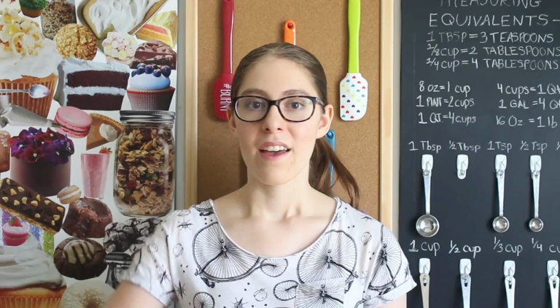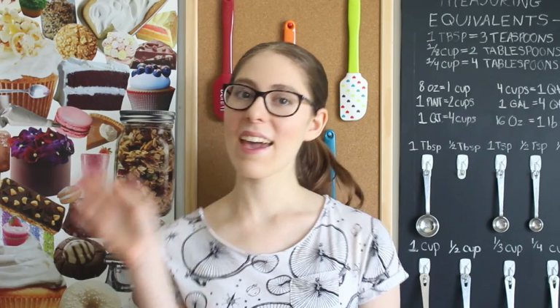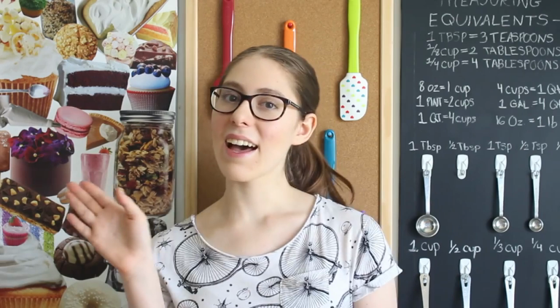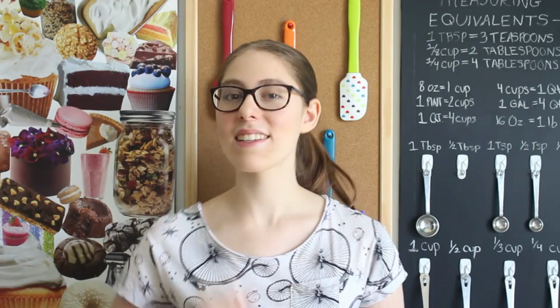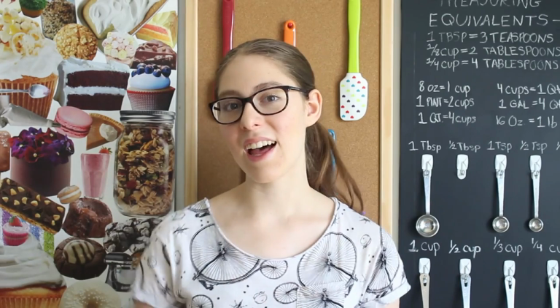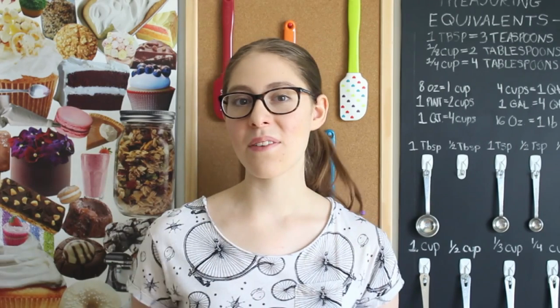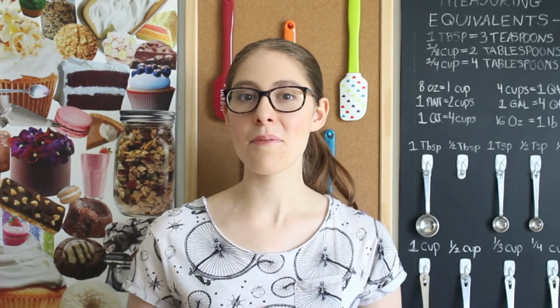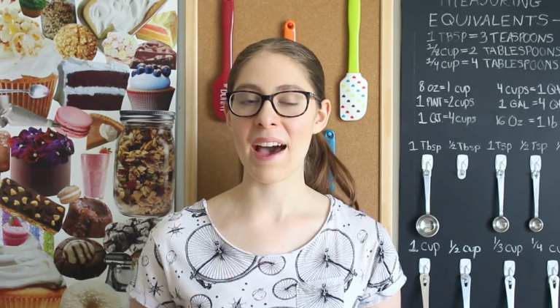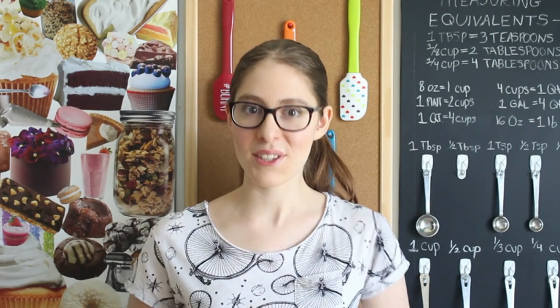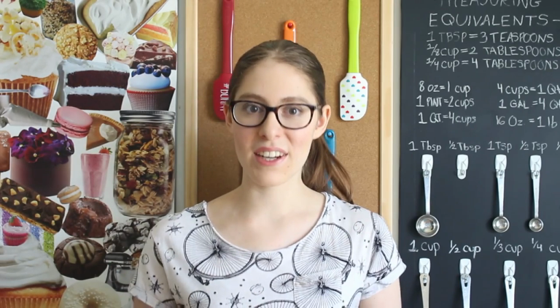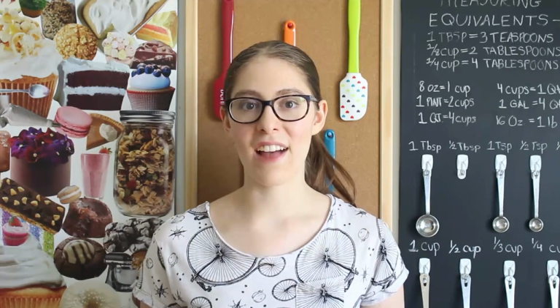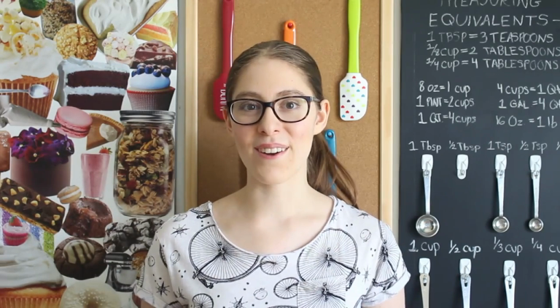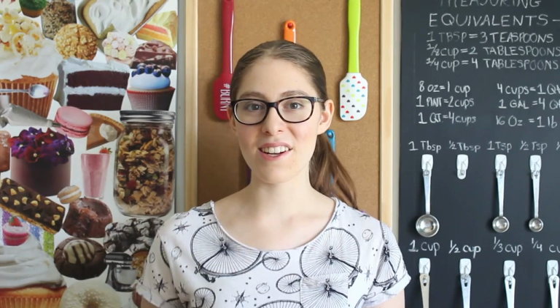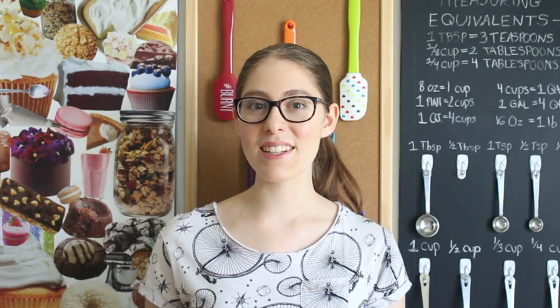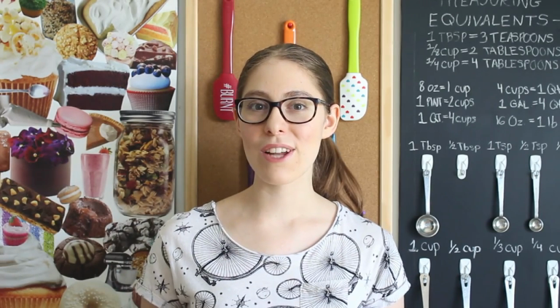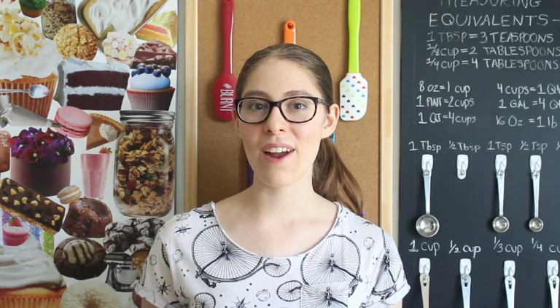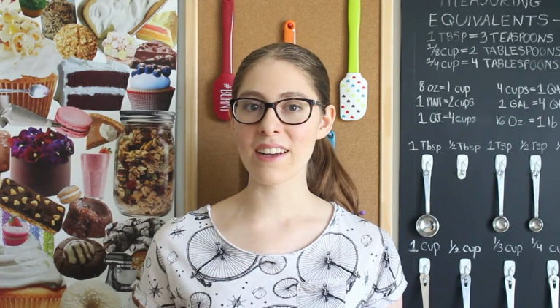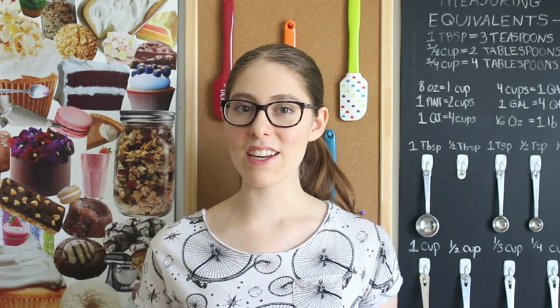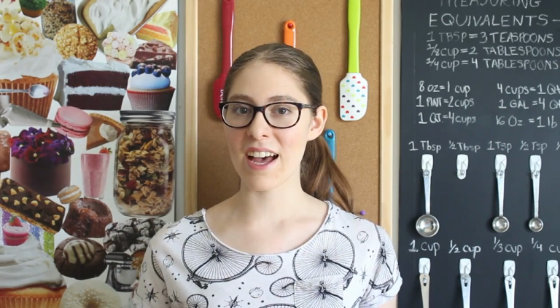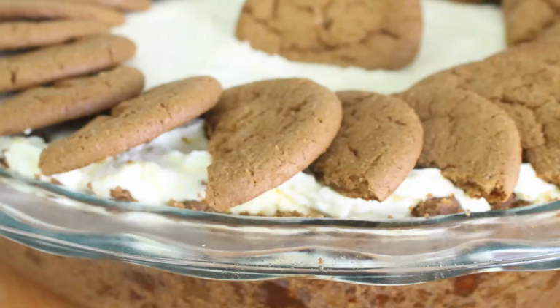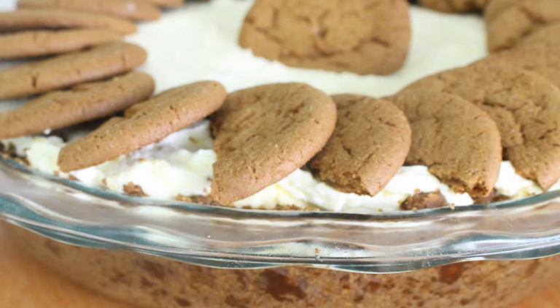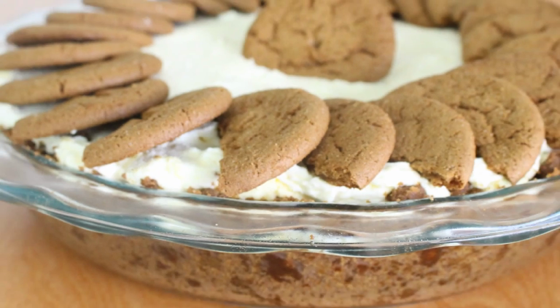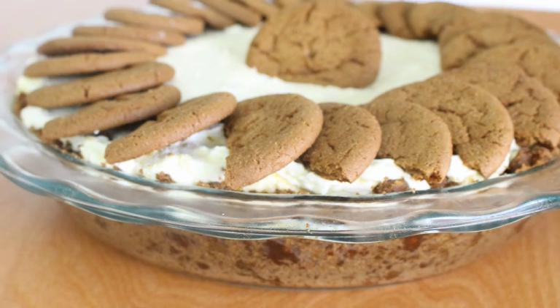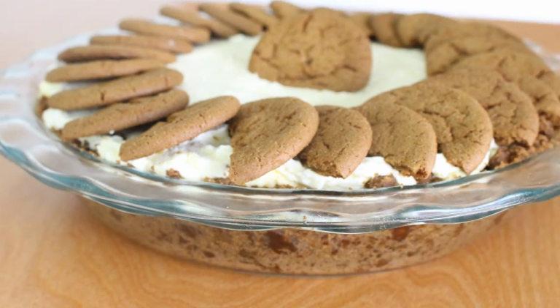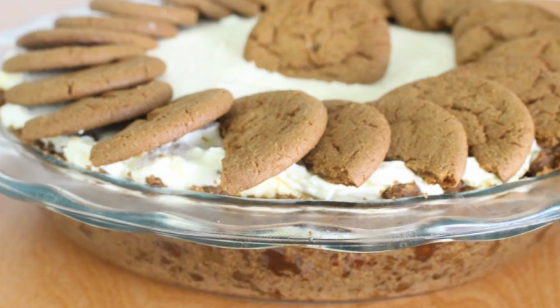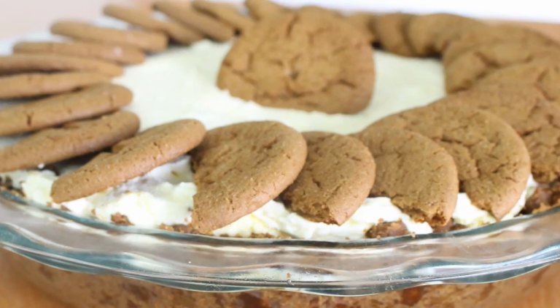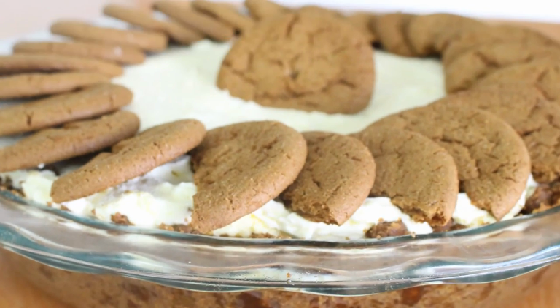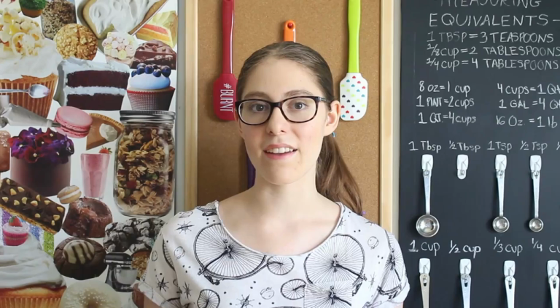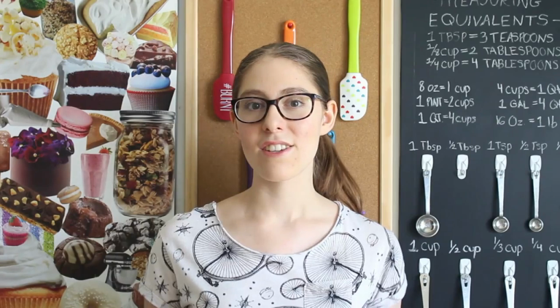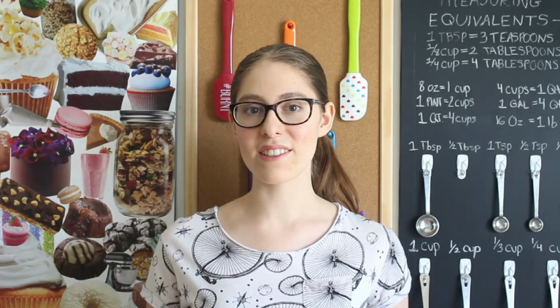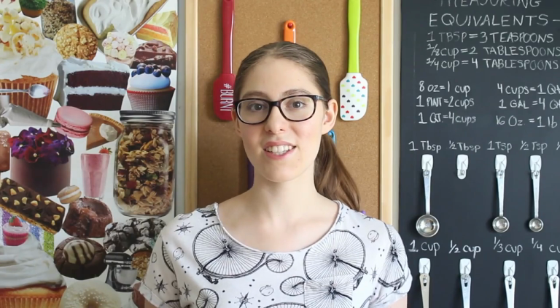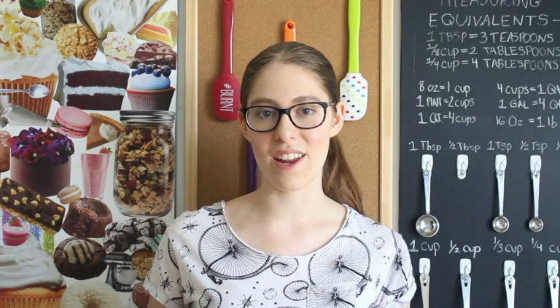Hey guys, it's Dahlia and welcome back to Trading Flour. On today's episode I'm going to teach you guys how to make a ginger snap cookie pie. So let's get started.